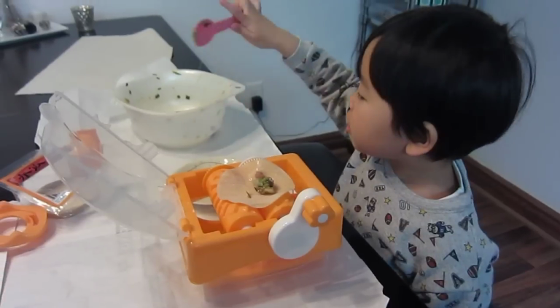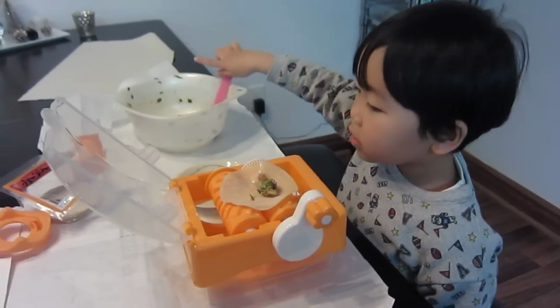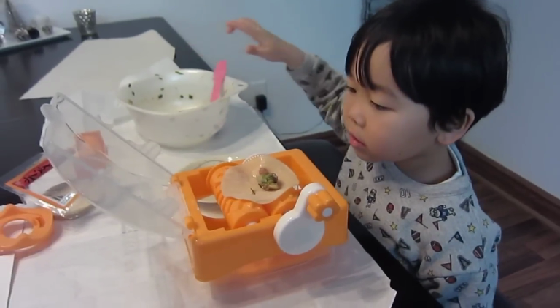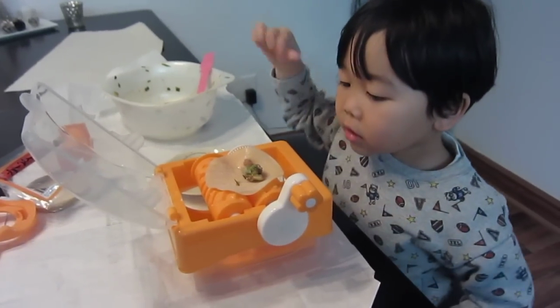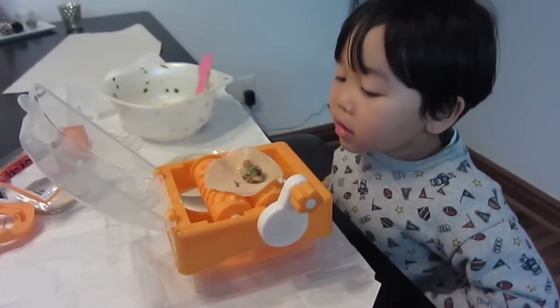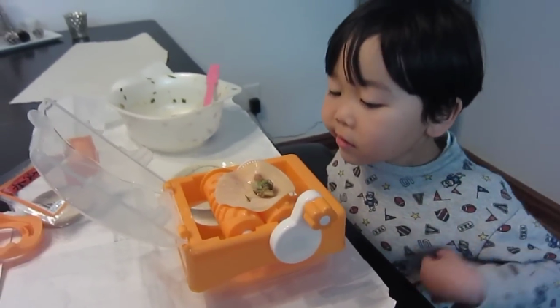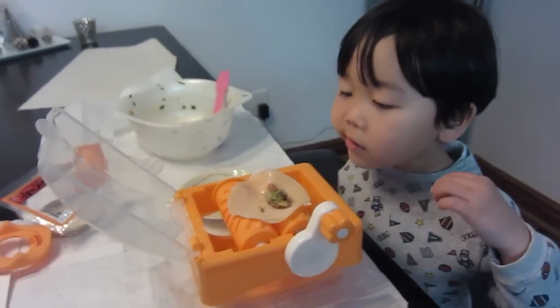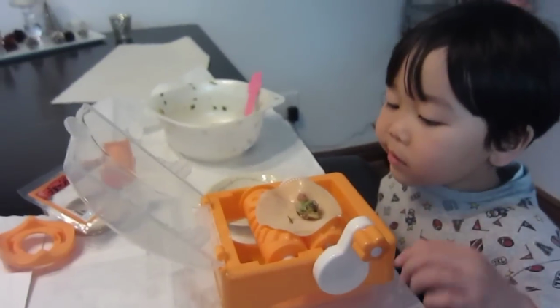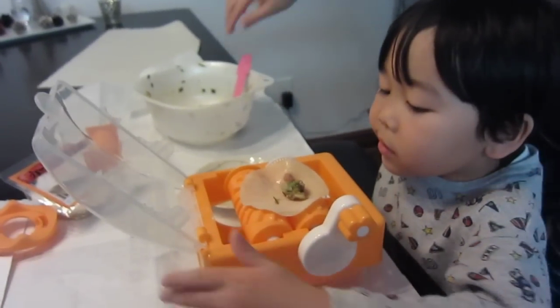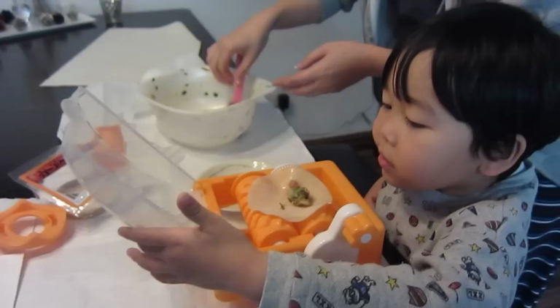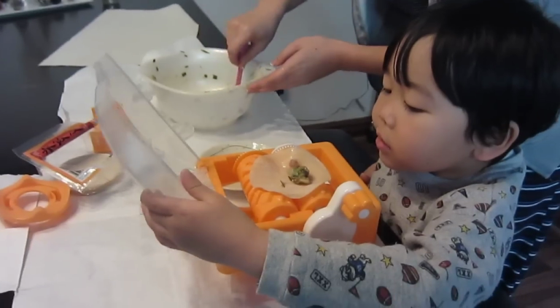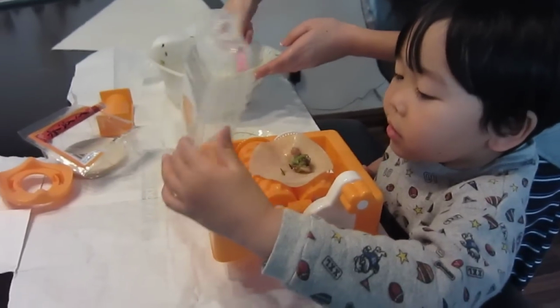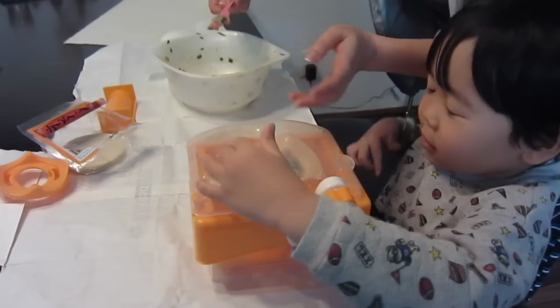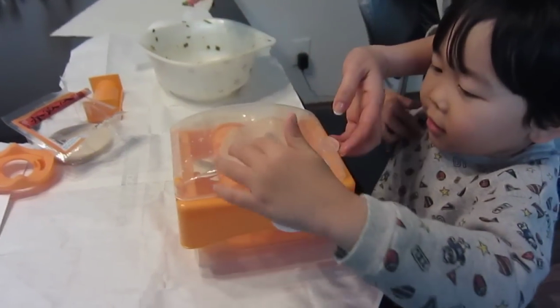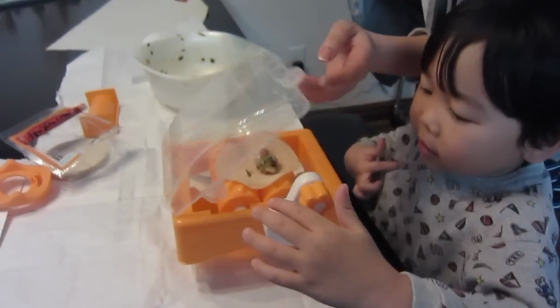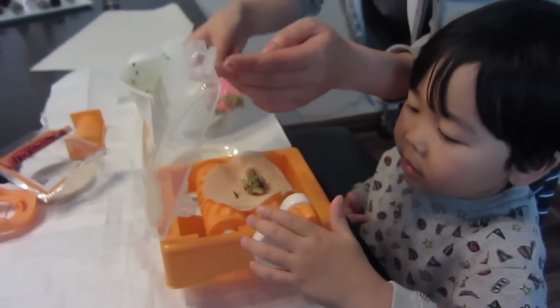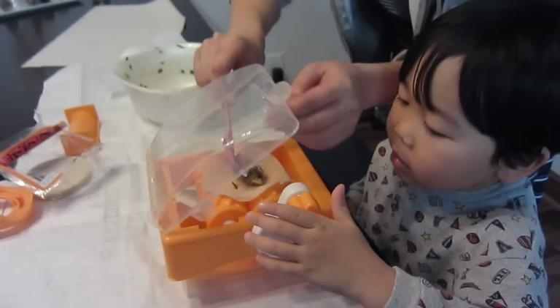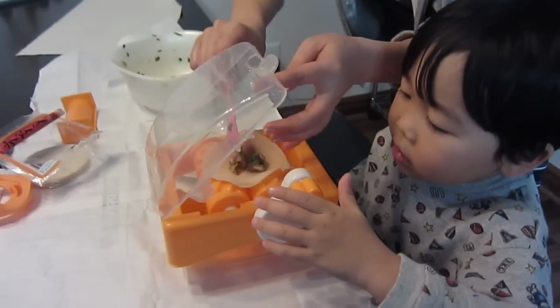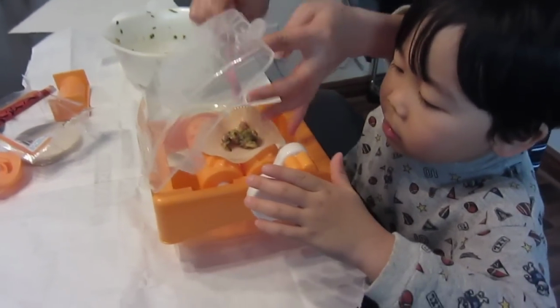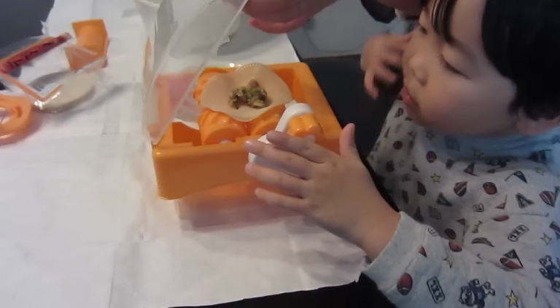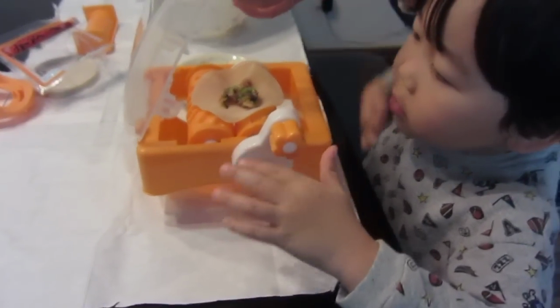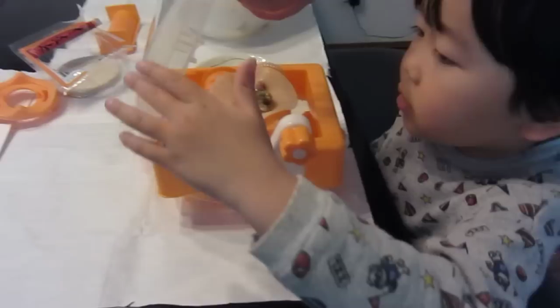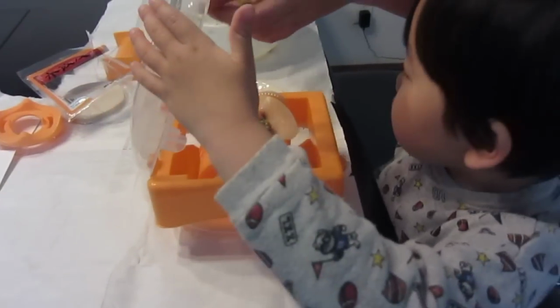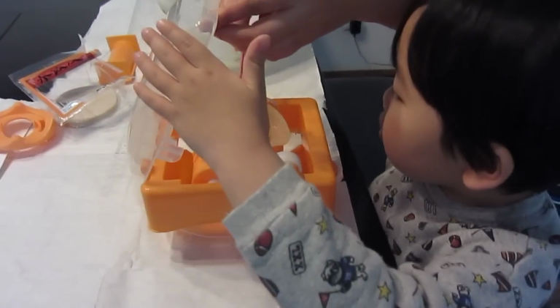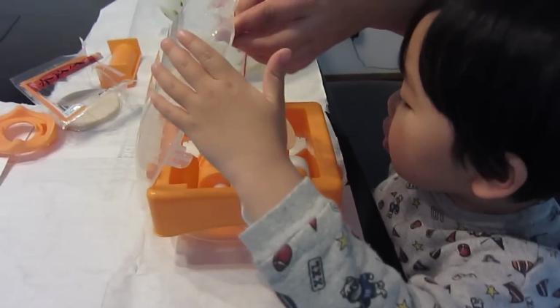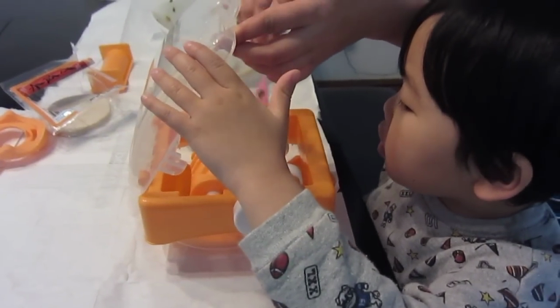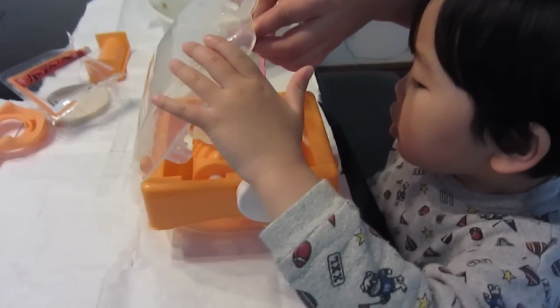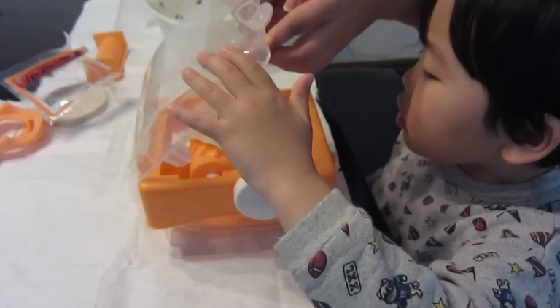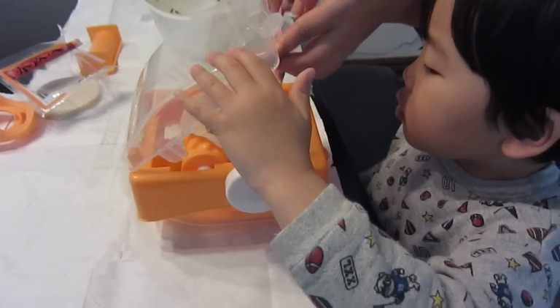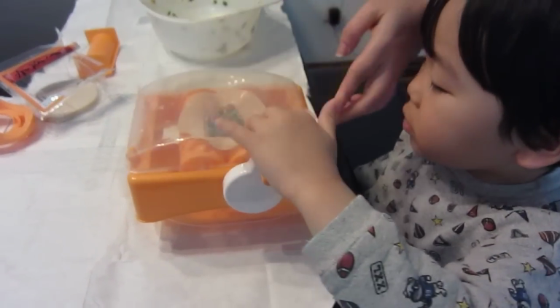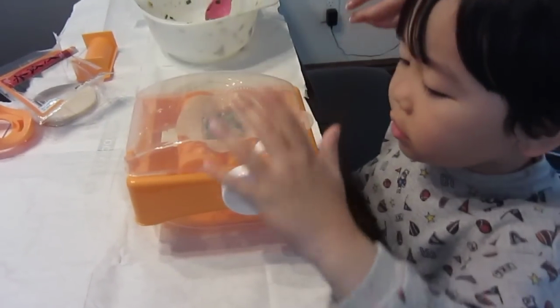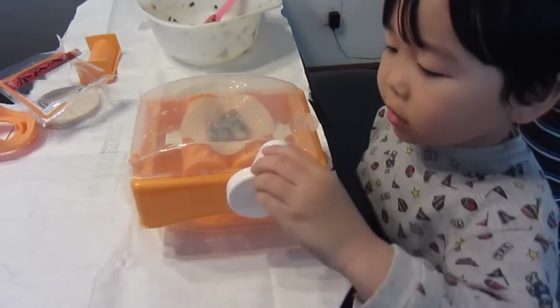I'm going to put a little bit more in there. Want to put a little bit more? Just a little bit more. Hold it, I'm going to put a little bit more in there. This is how it works. Yes, go ahead.